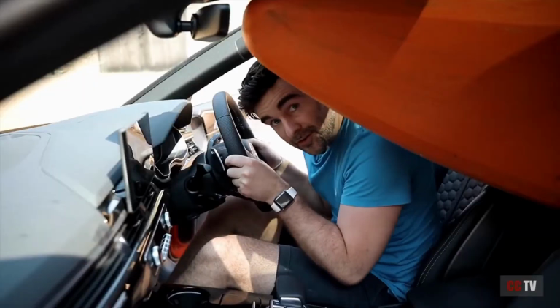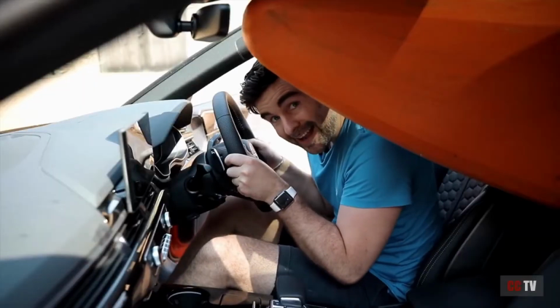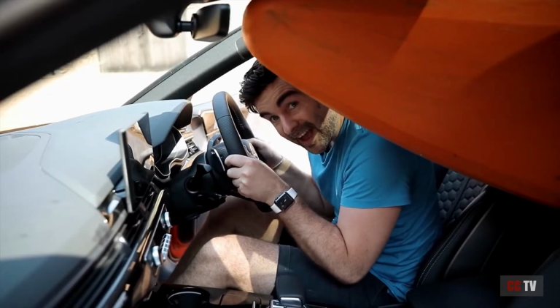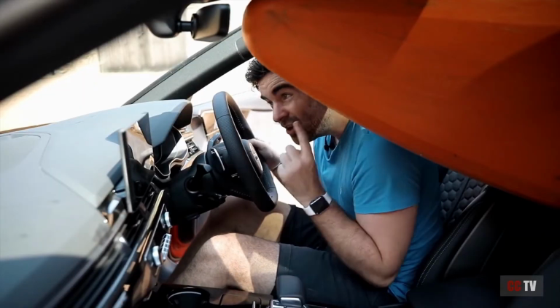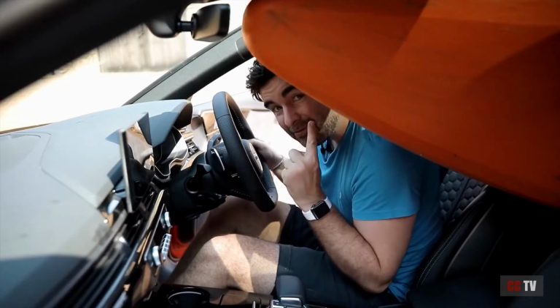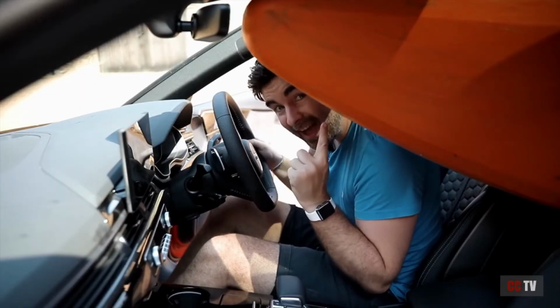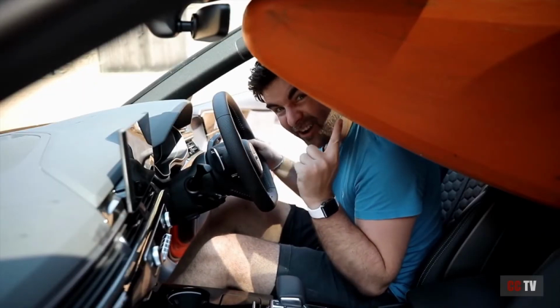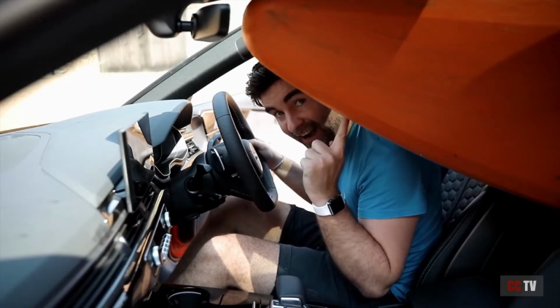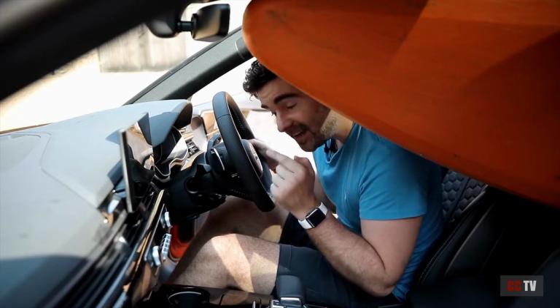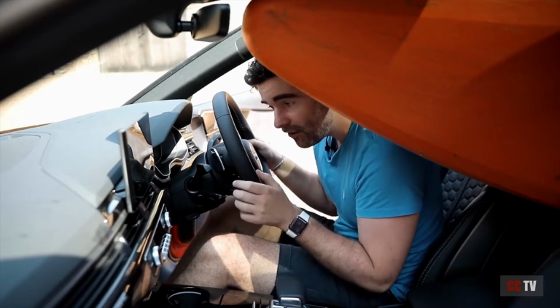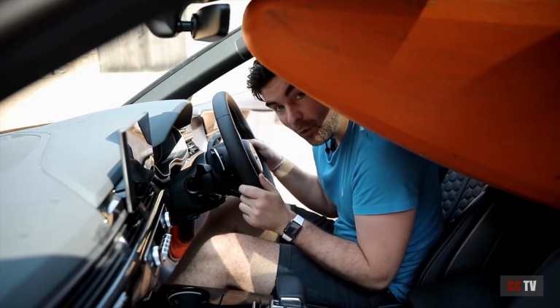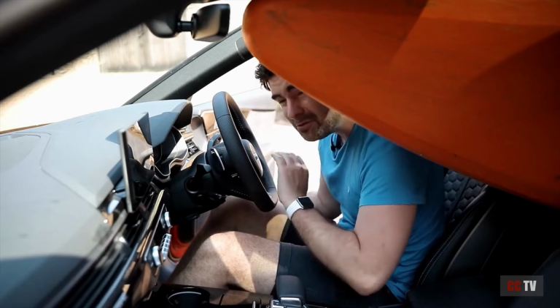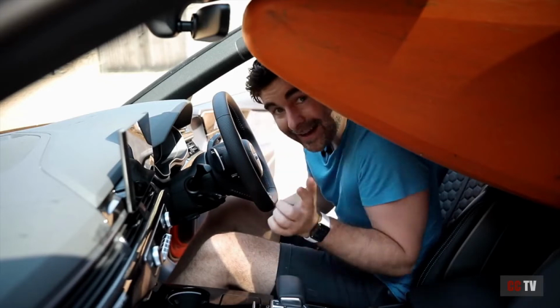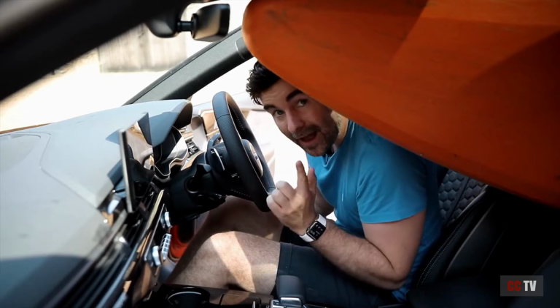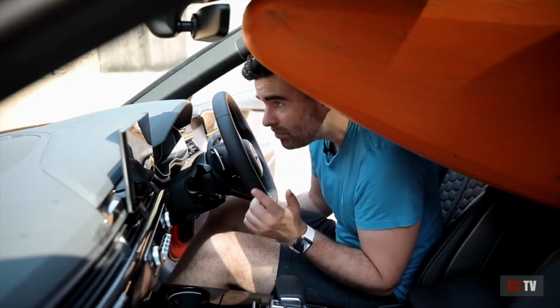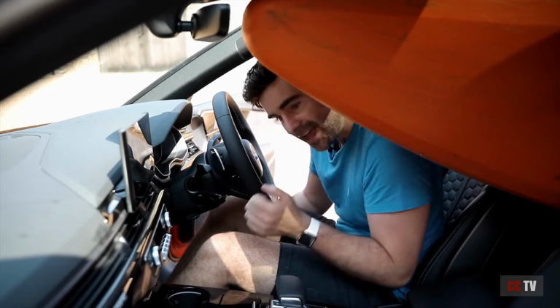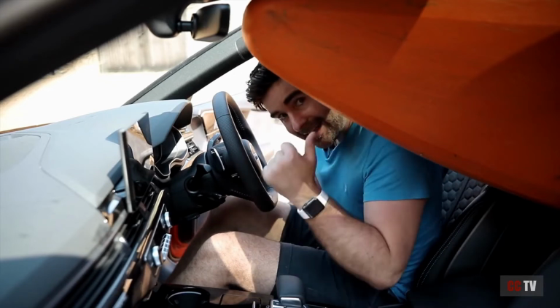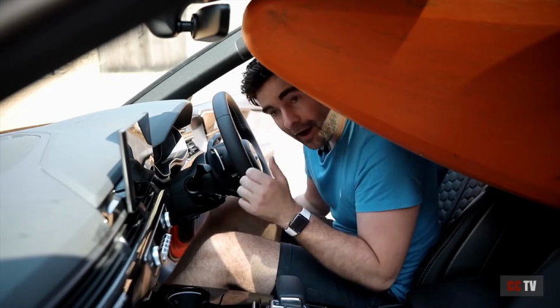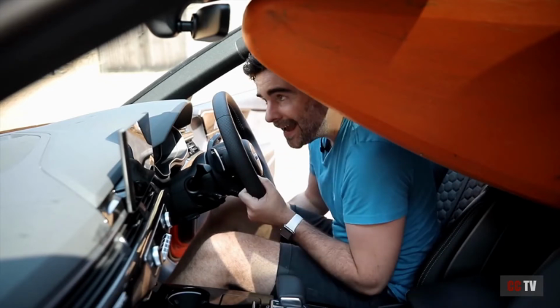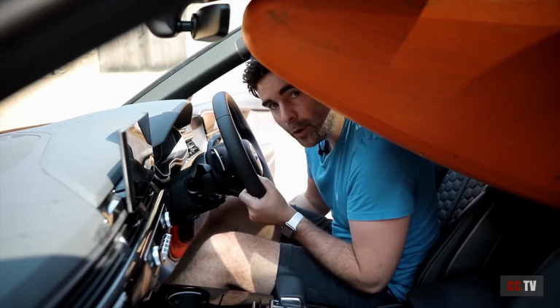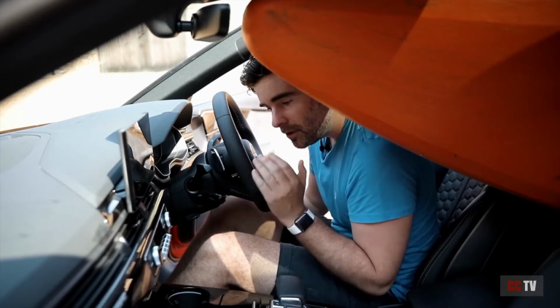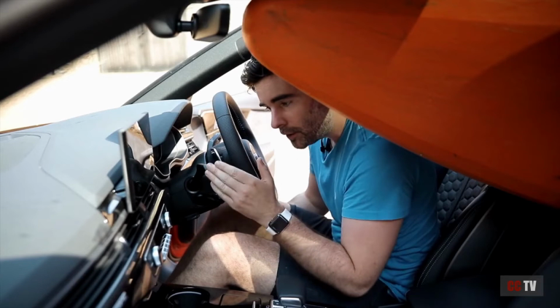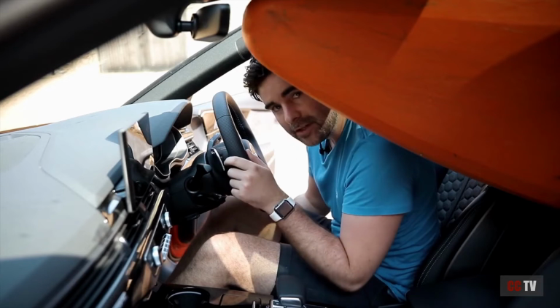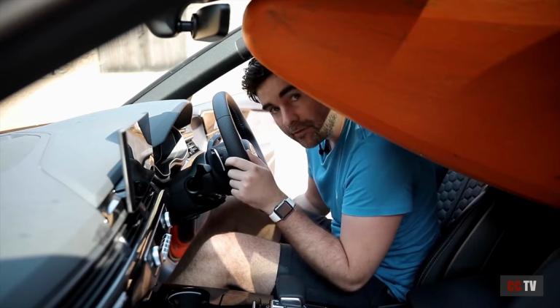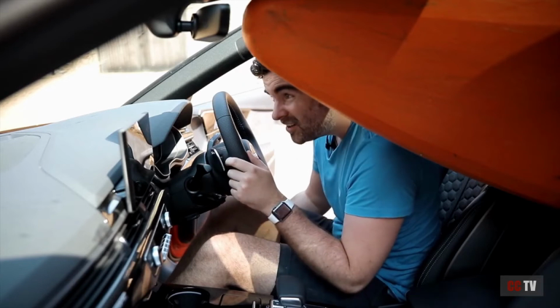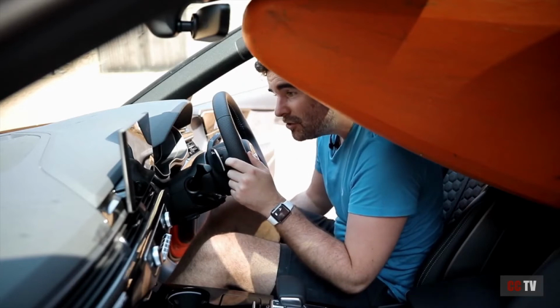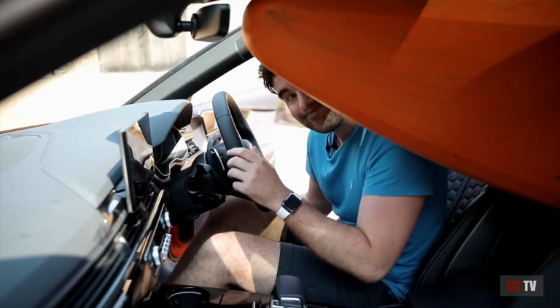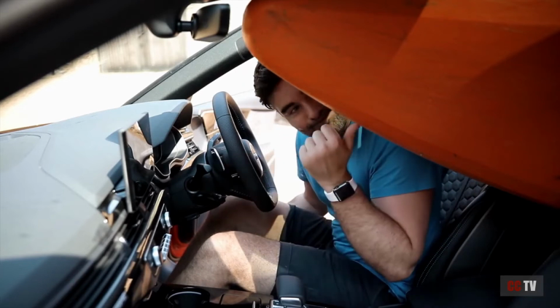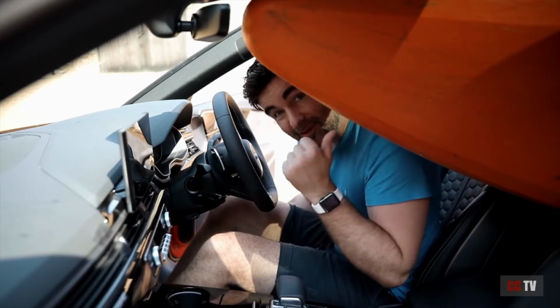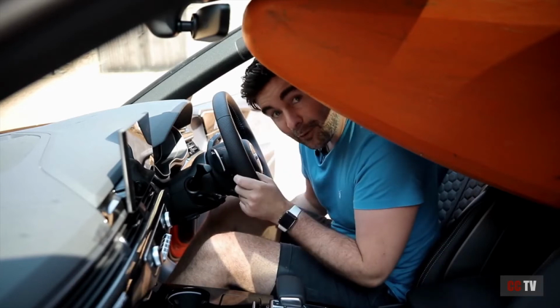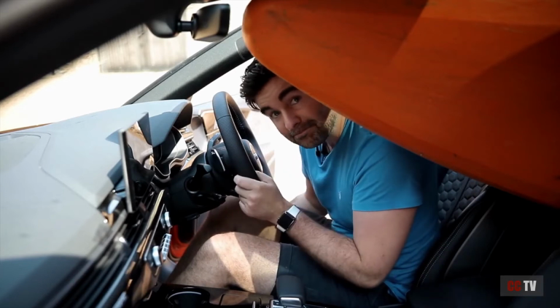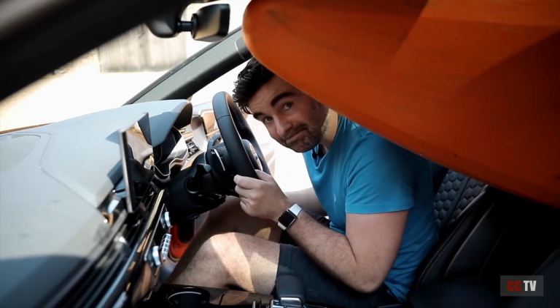So there you have it — you can even fit a kayak in an RS4. So all you kayak lovers out there, get your kayak in the boot and go down to your nearest river, and you could just about get one in.